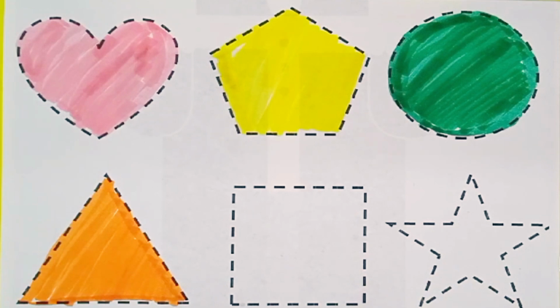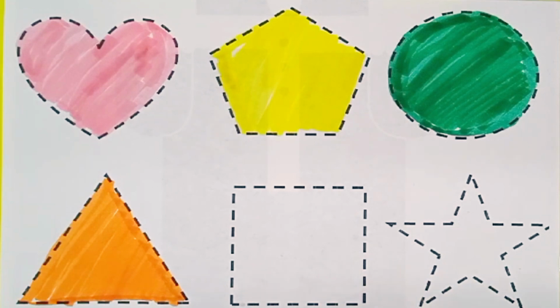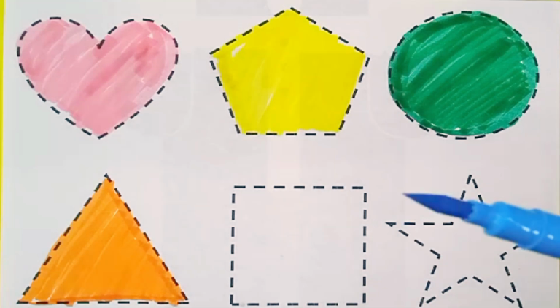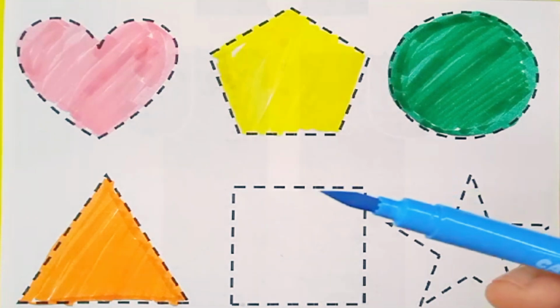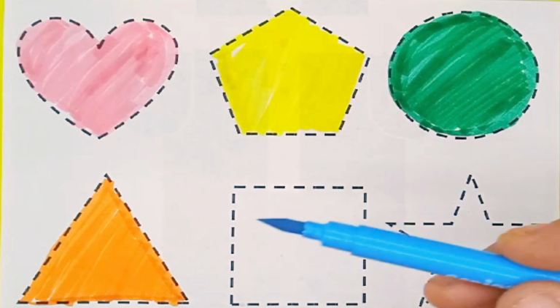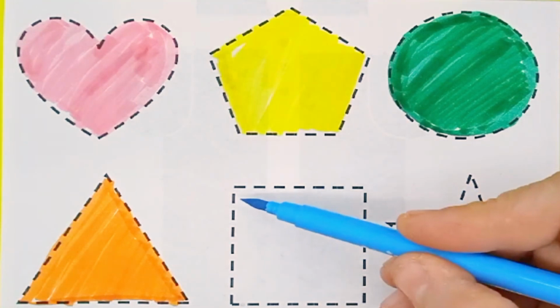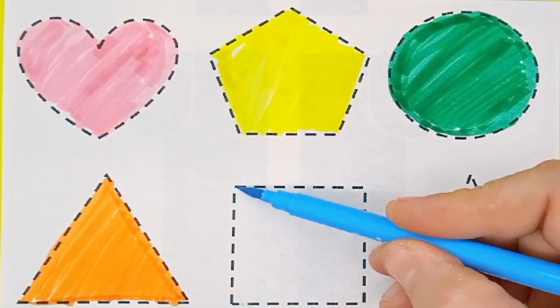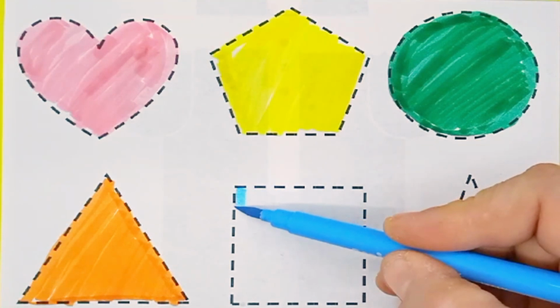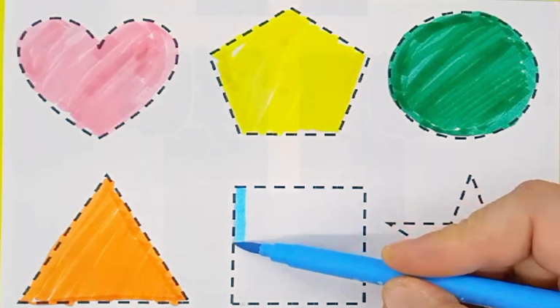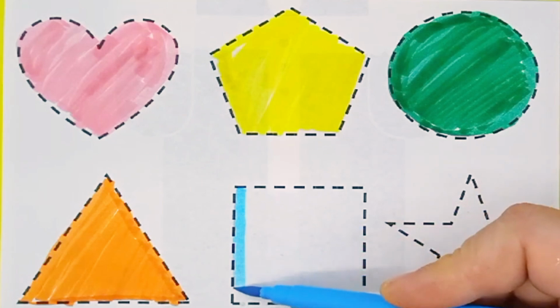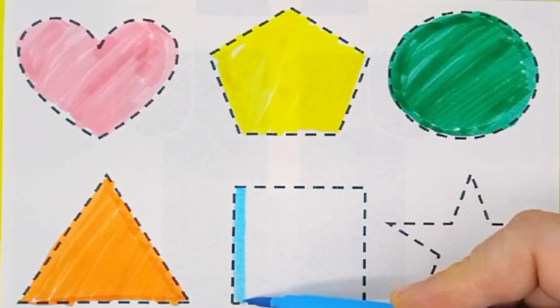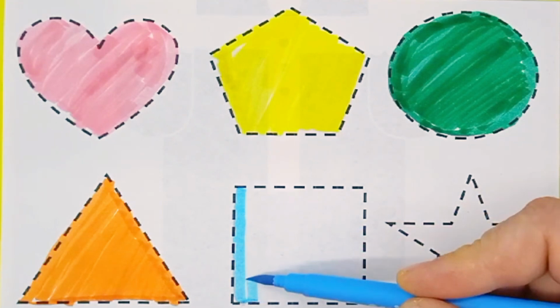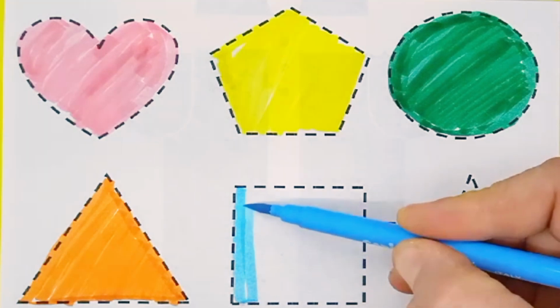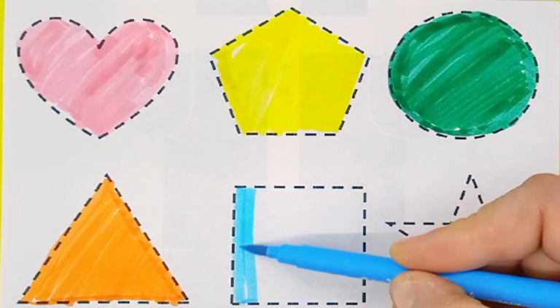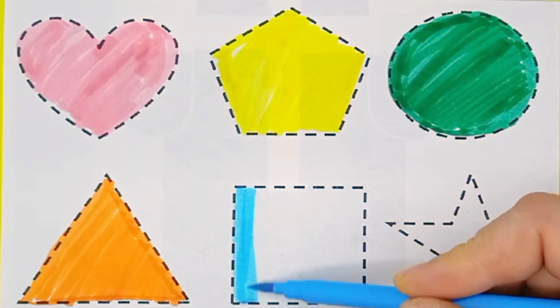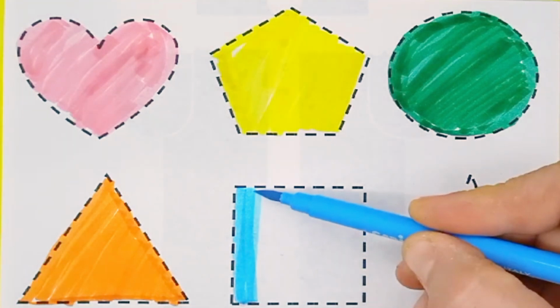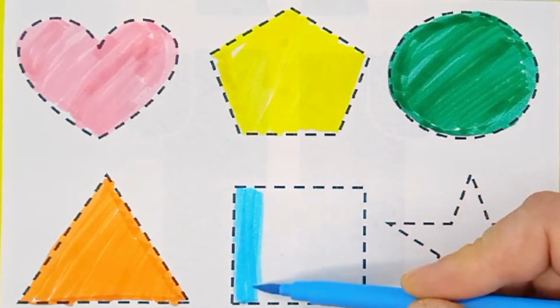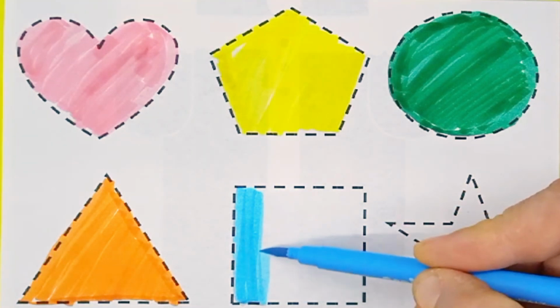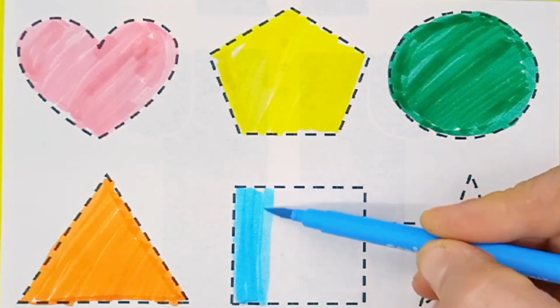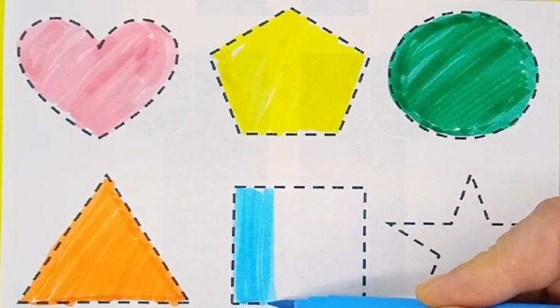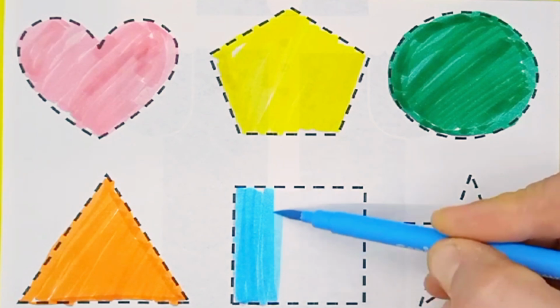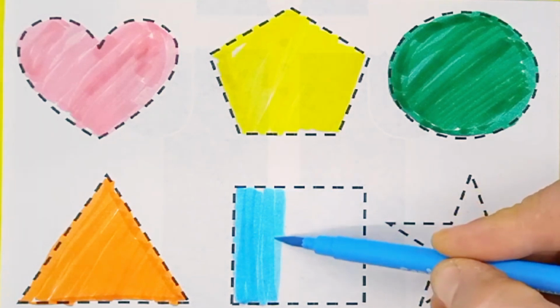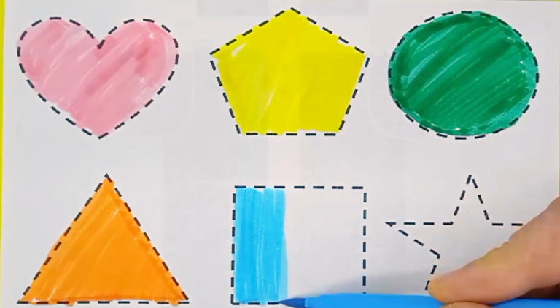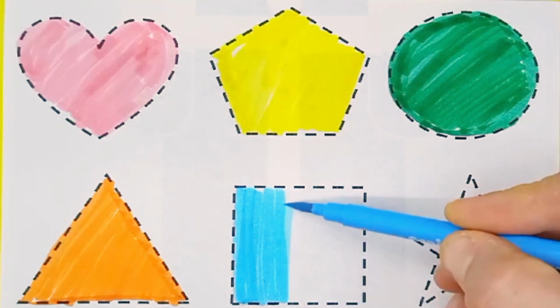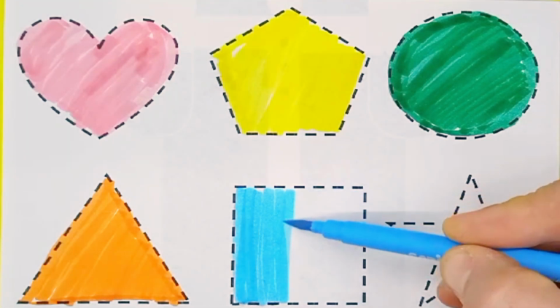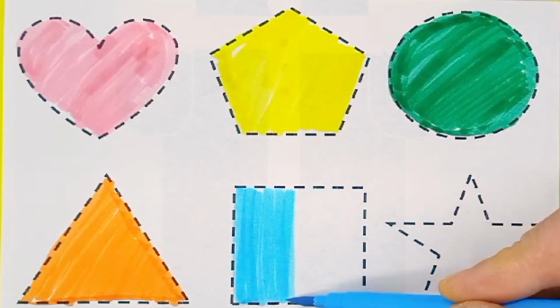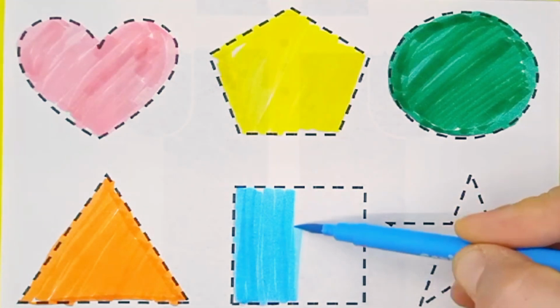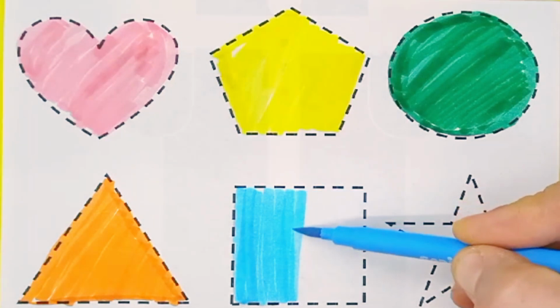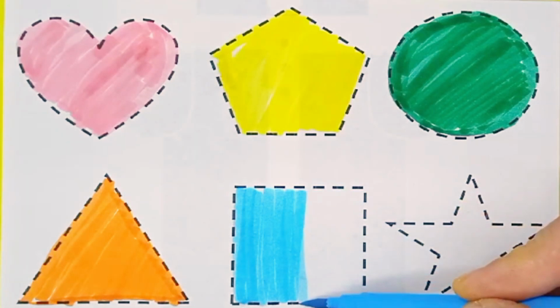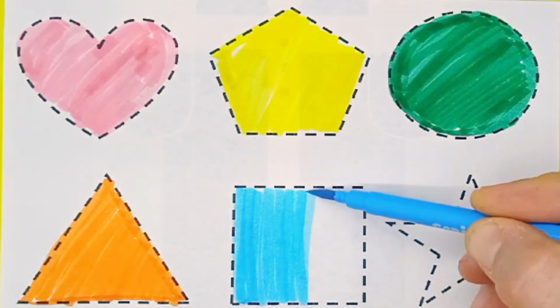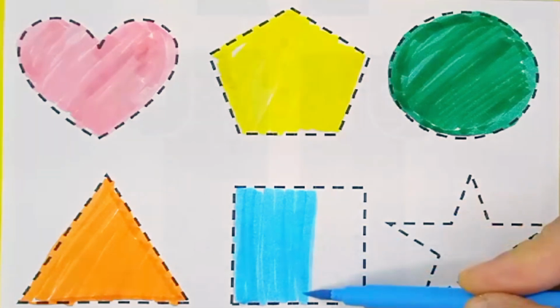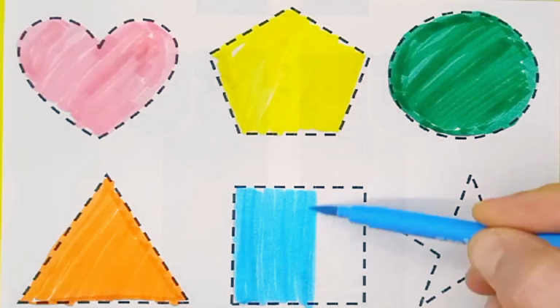Sky blue color. Square. Sky blue color. Square.